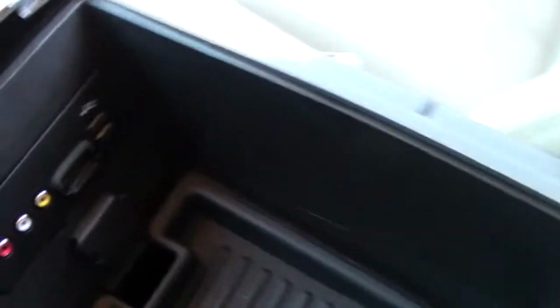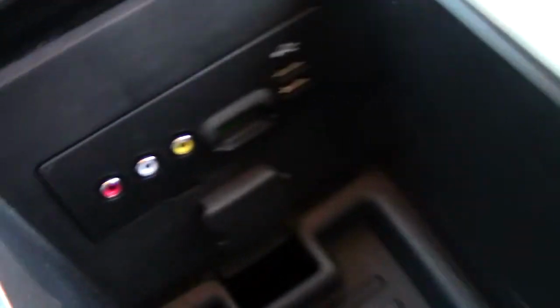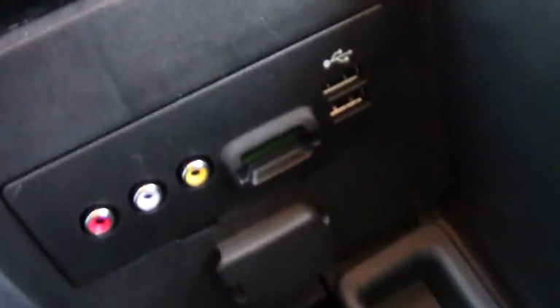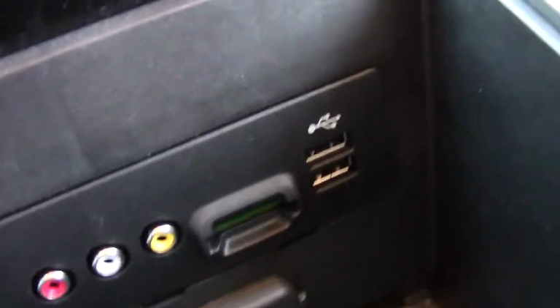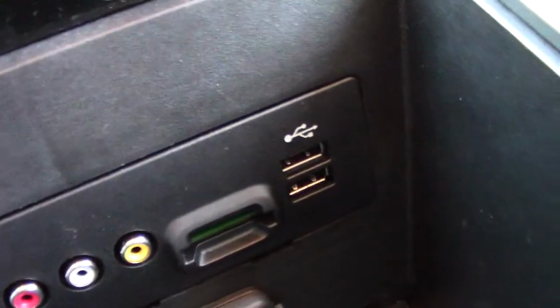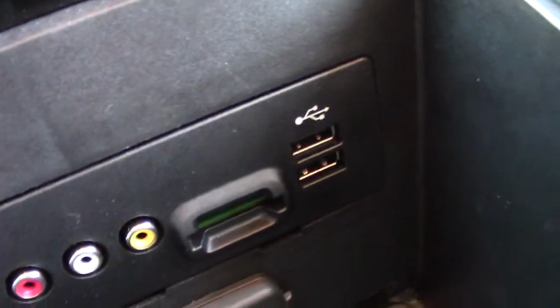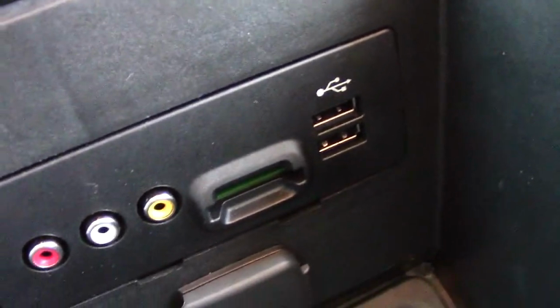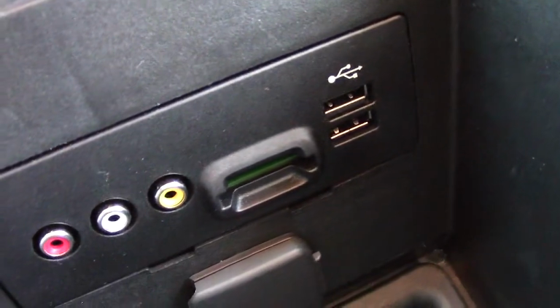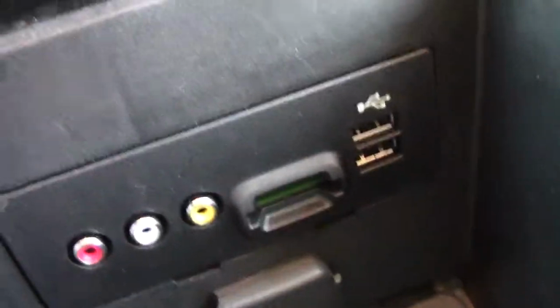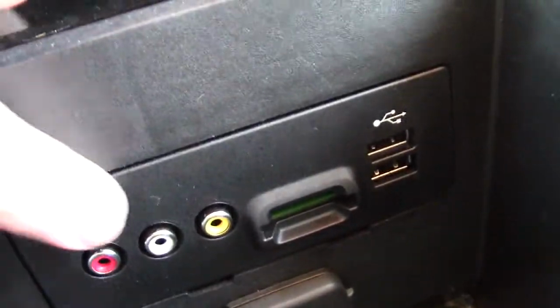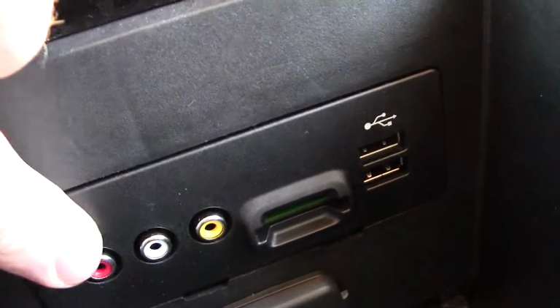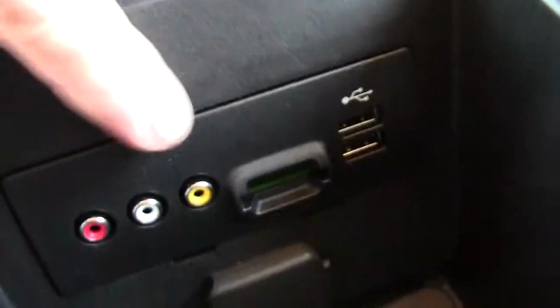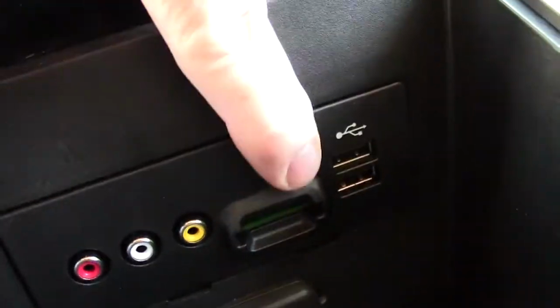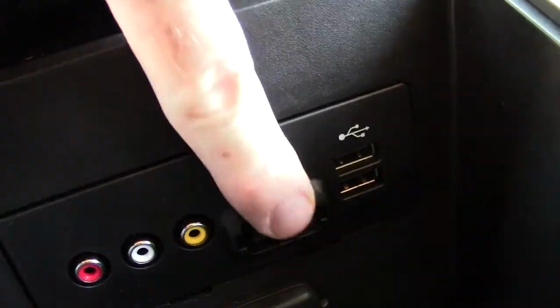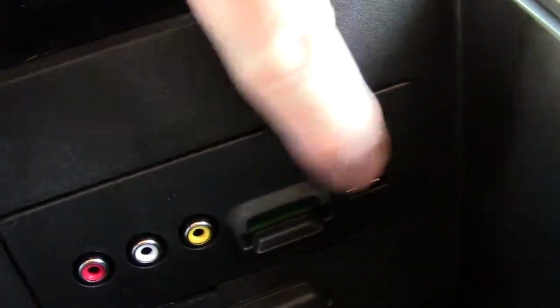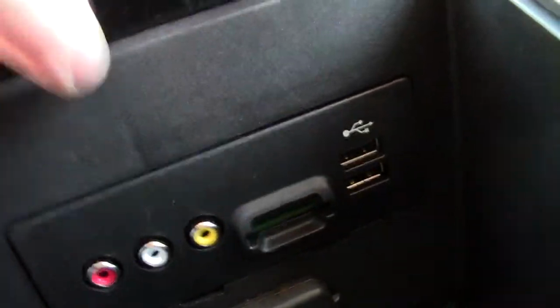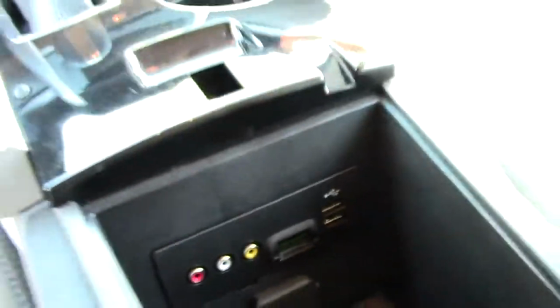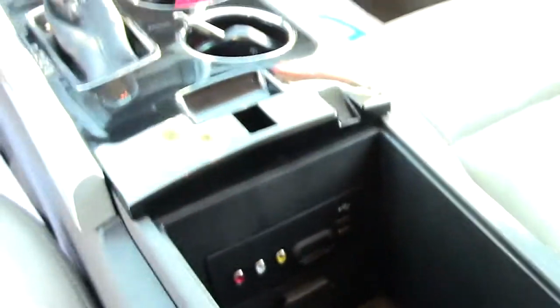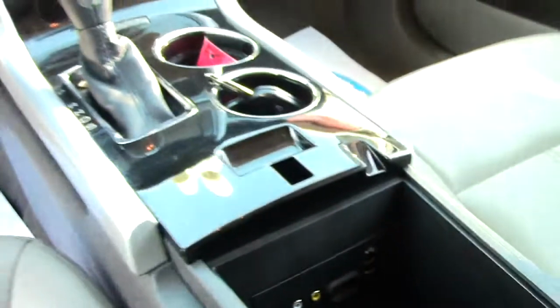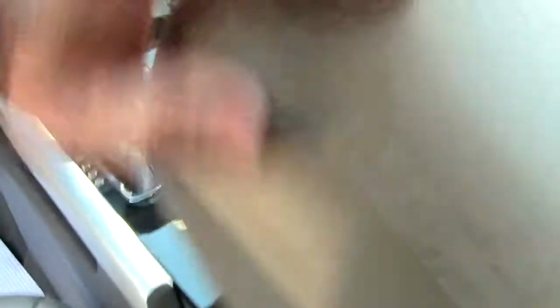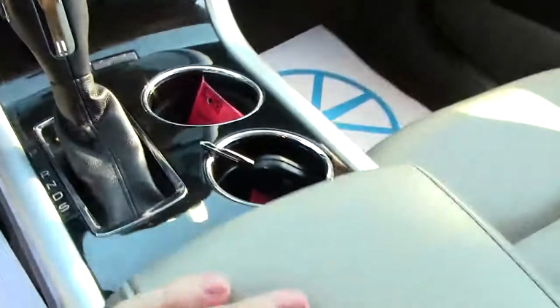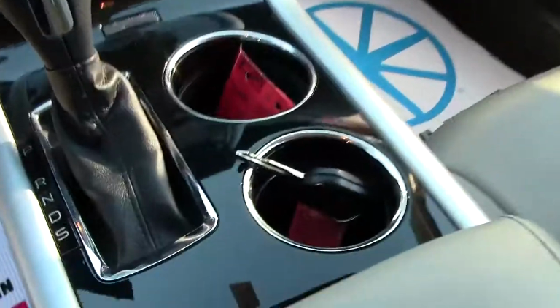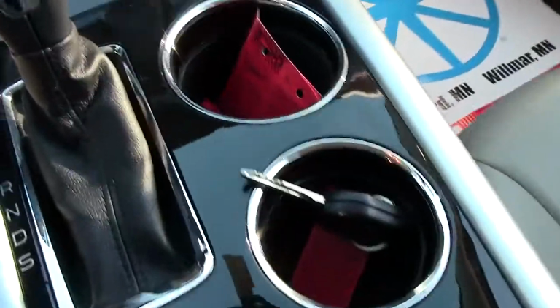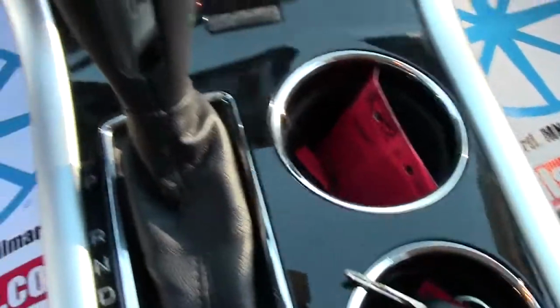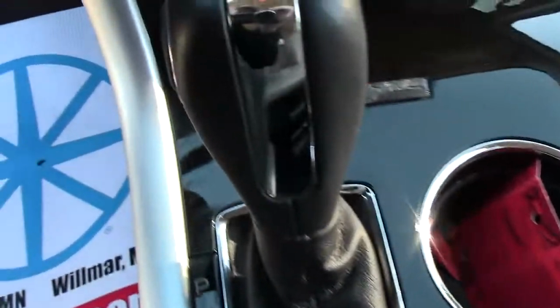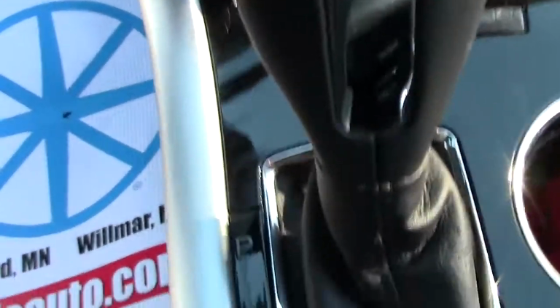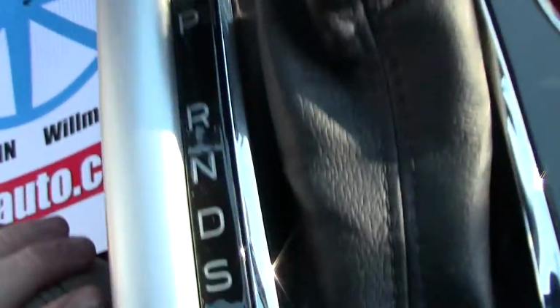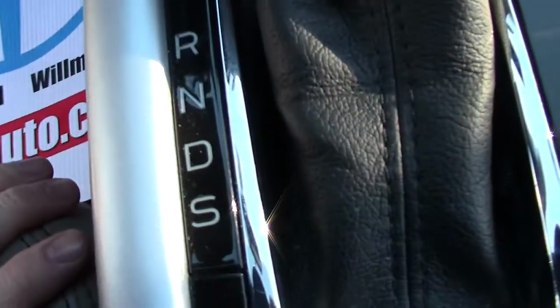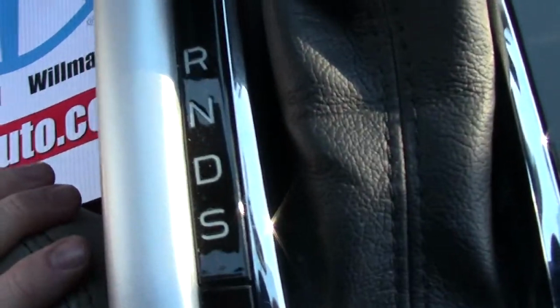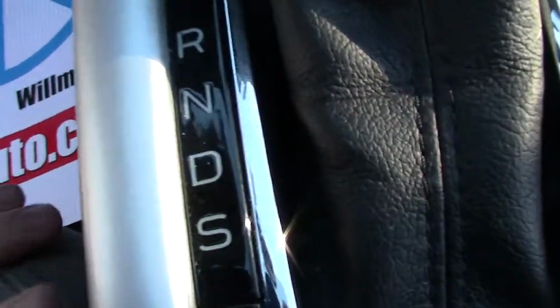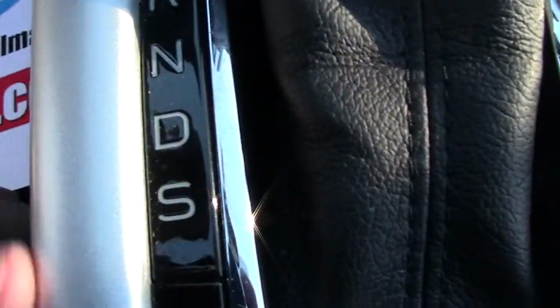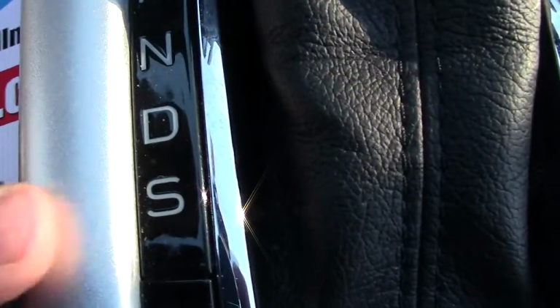And then a nice little feature right here — all of your plug-ins and everything are inside here. This is audio visual stuff, USB, all sorts of plug-ins down there, as well as your cargo area and cup holders.